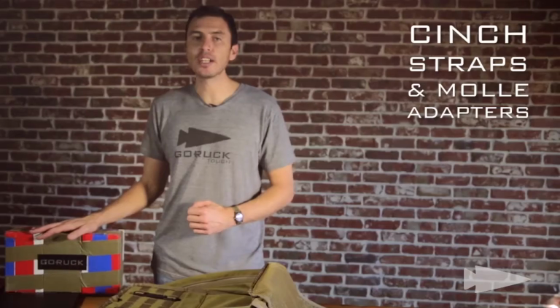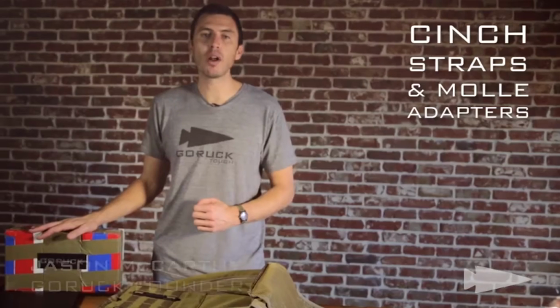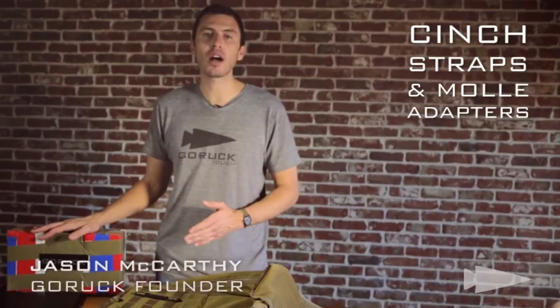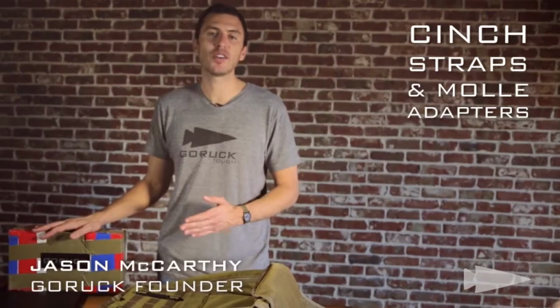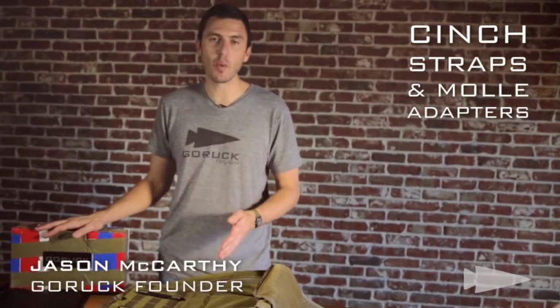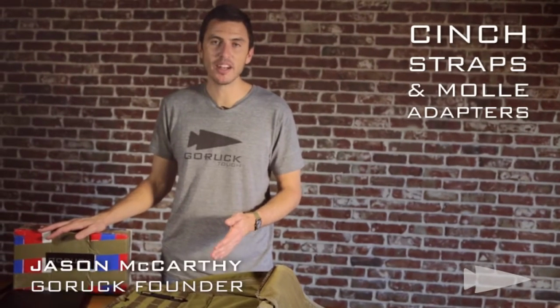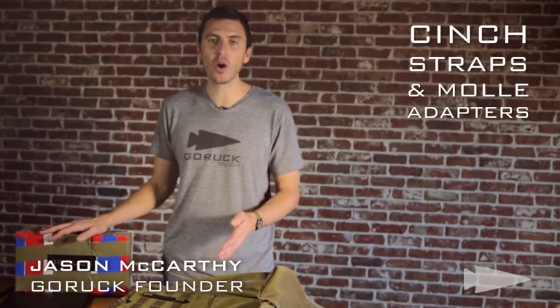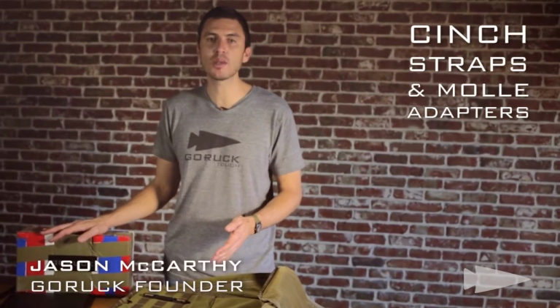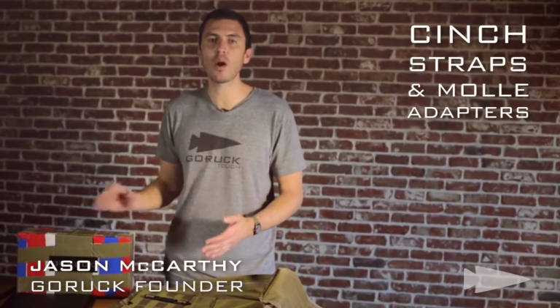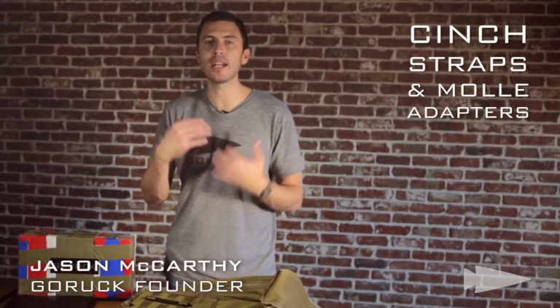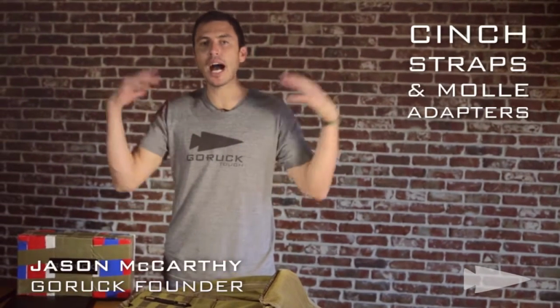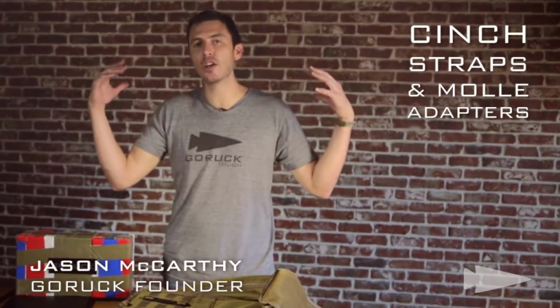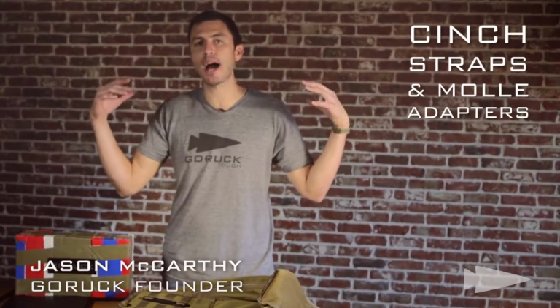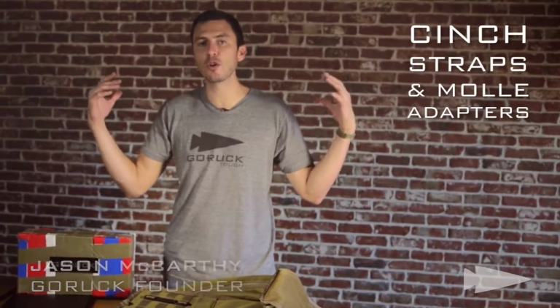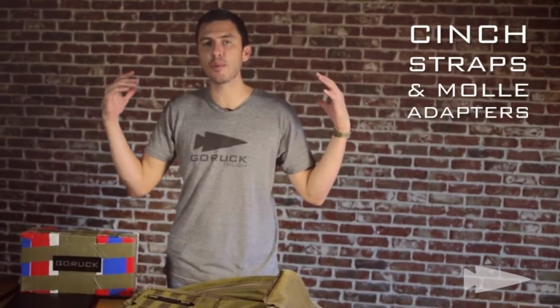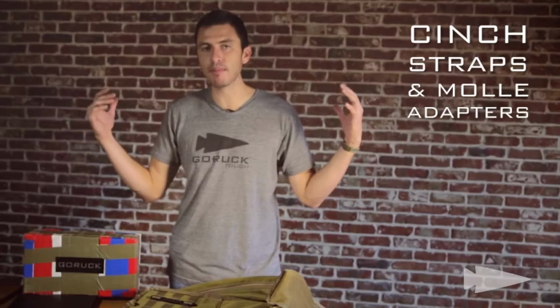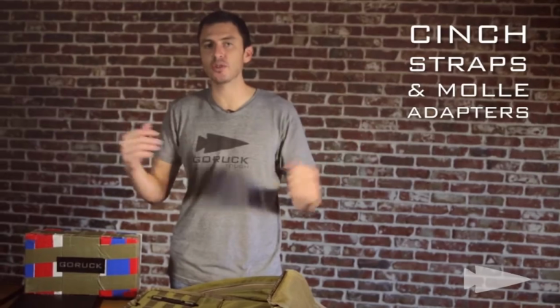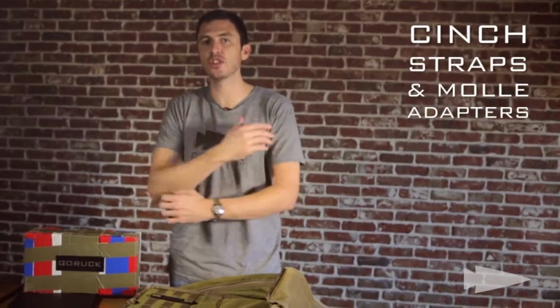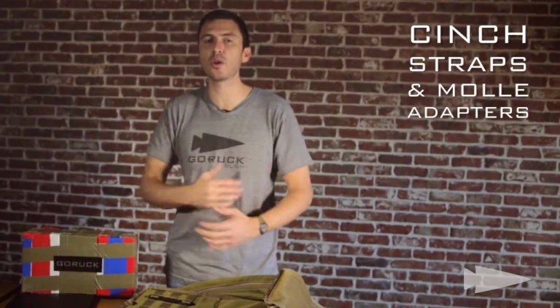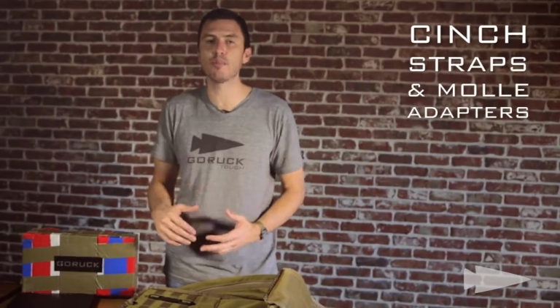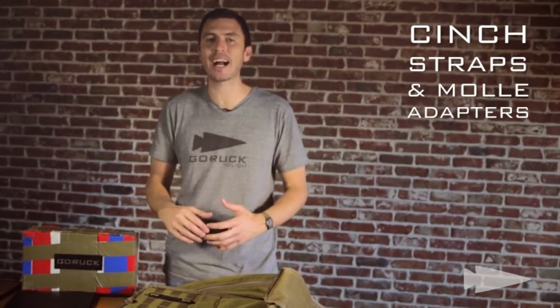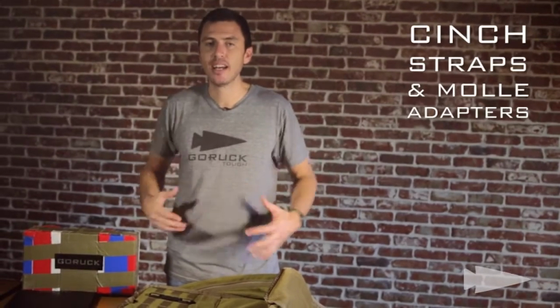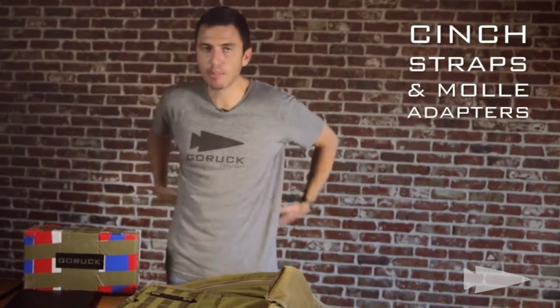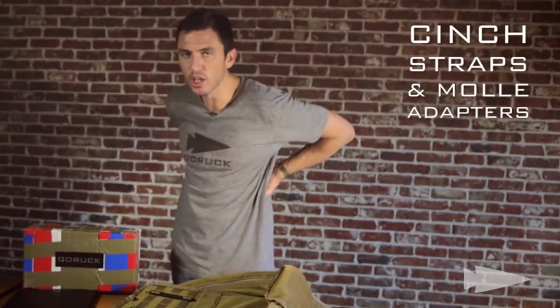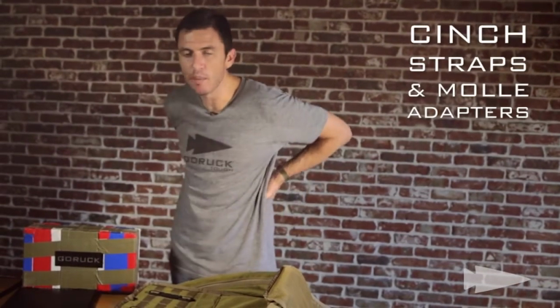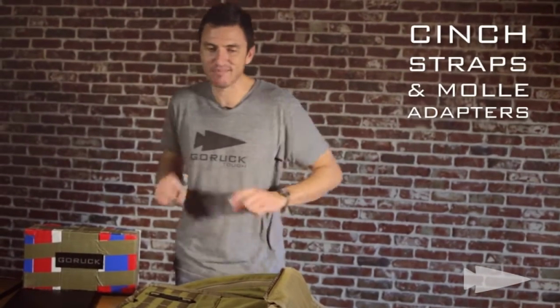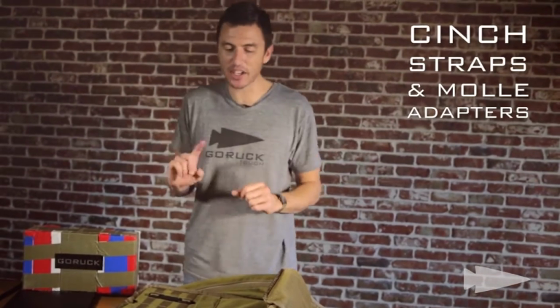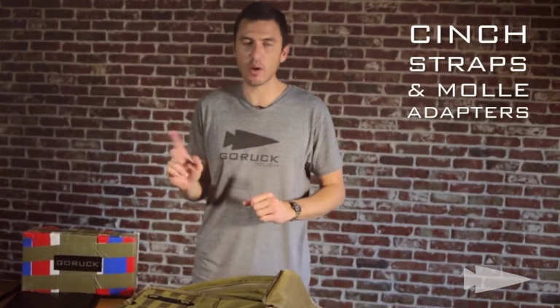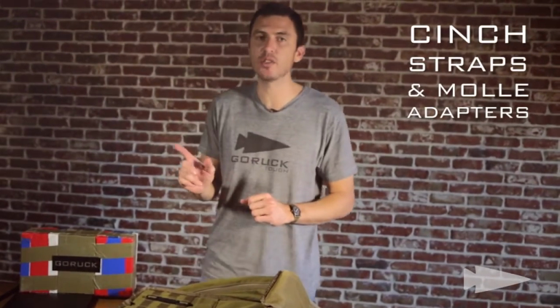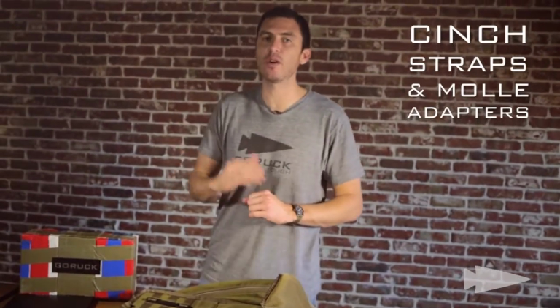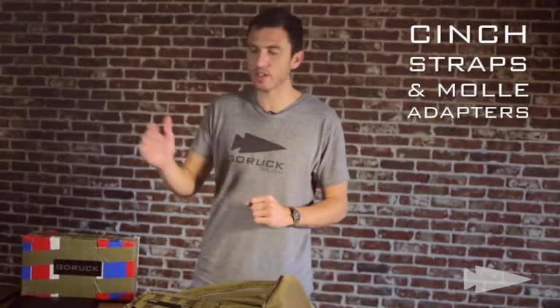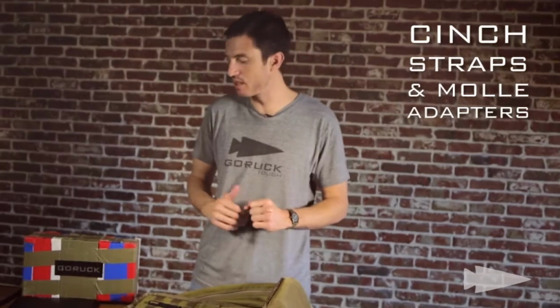Alright, so you want a ruck. You got some weight. Your goal is to put that weight higher on your back, closer to your big muscles — your shoulders and your back — as opposed to your lower back. Not good, don't want to do that over long distances.